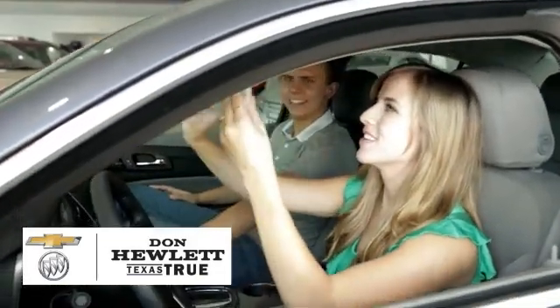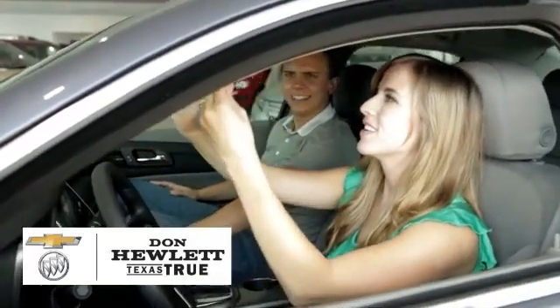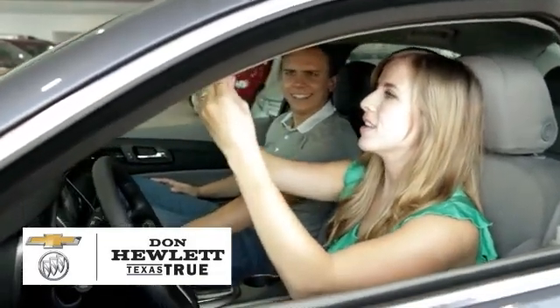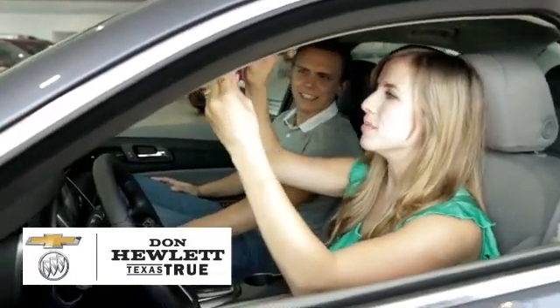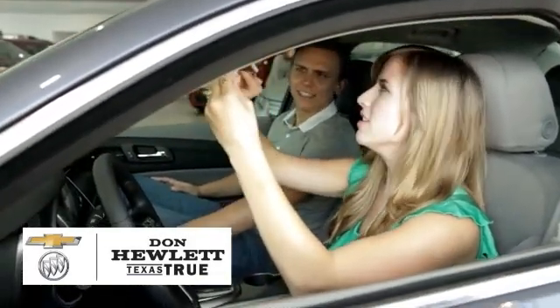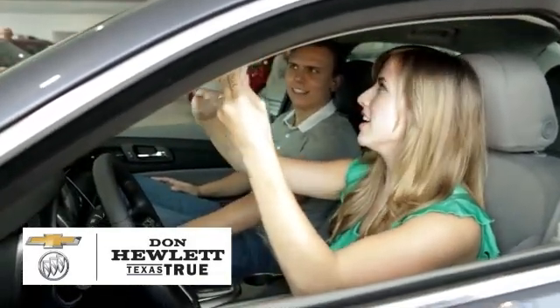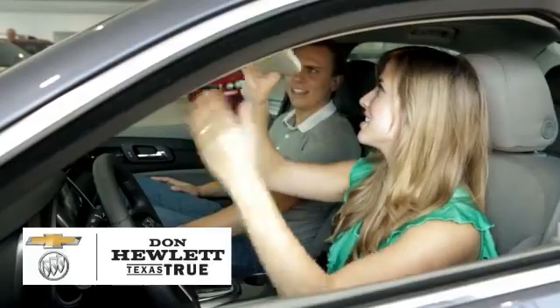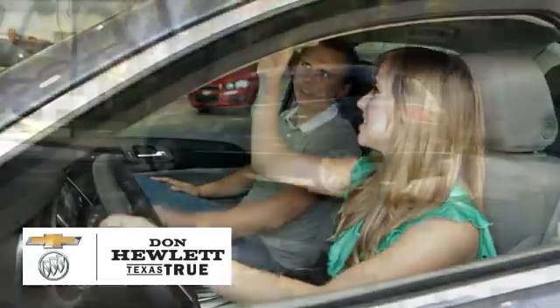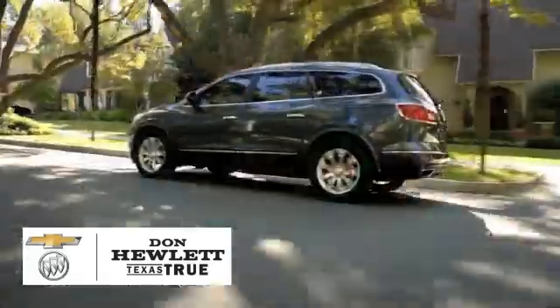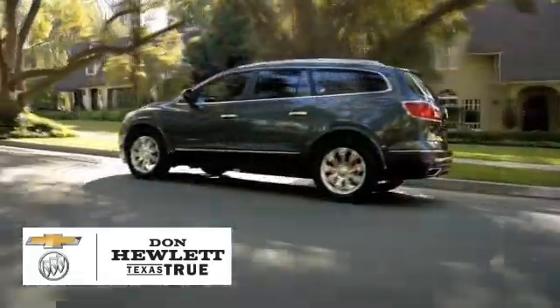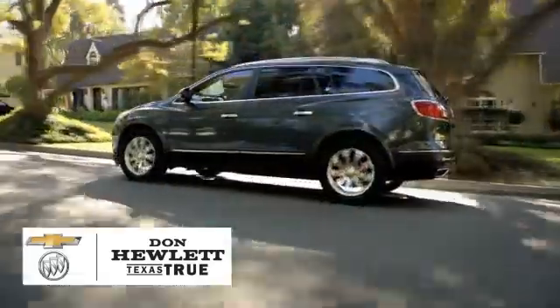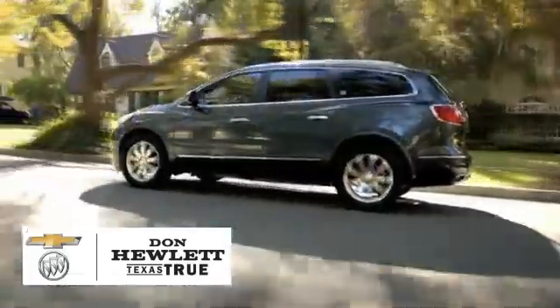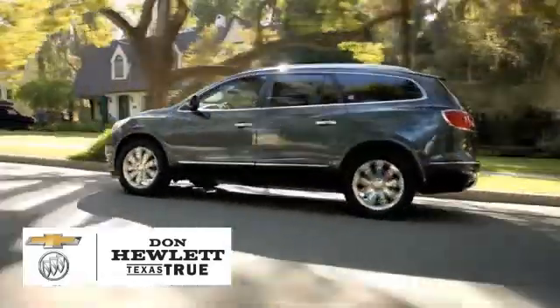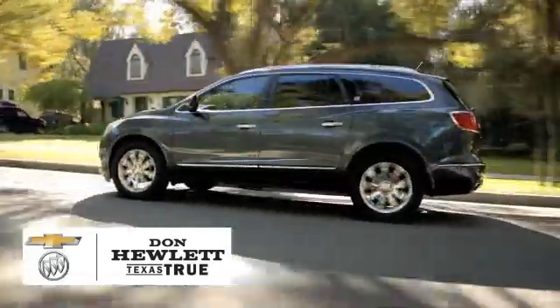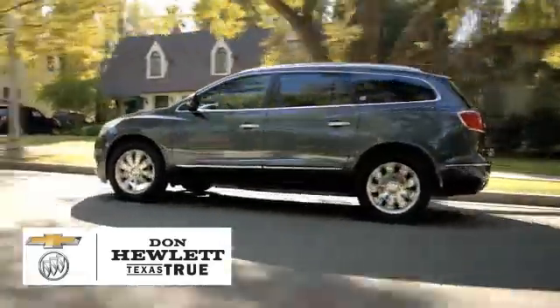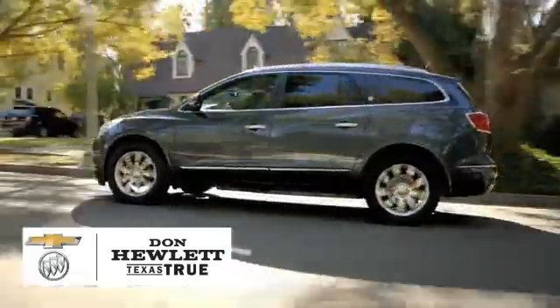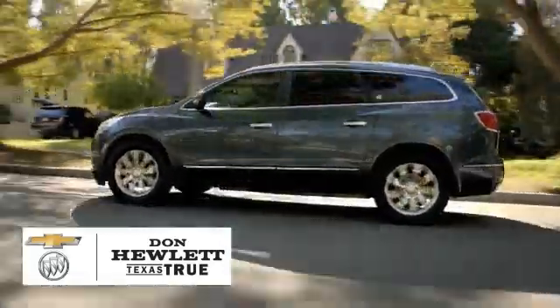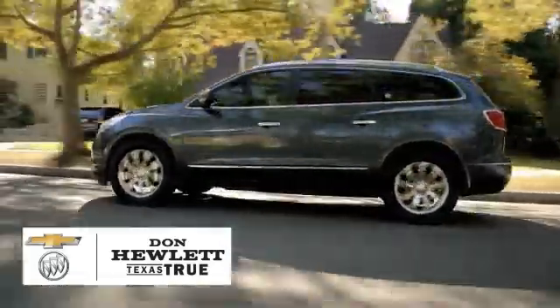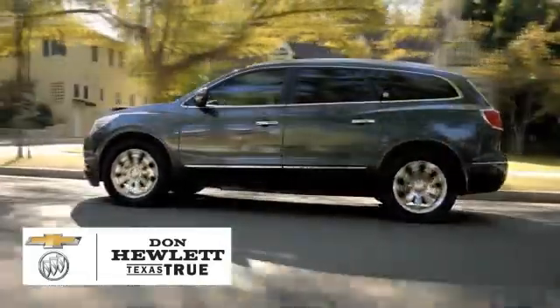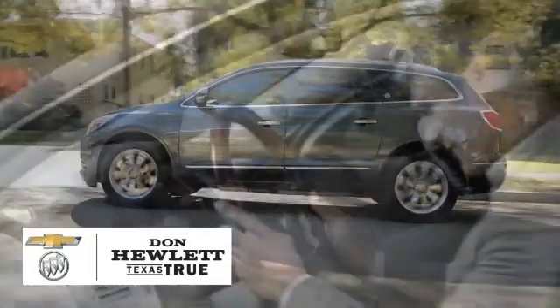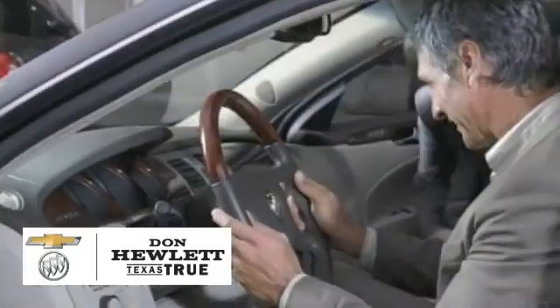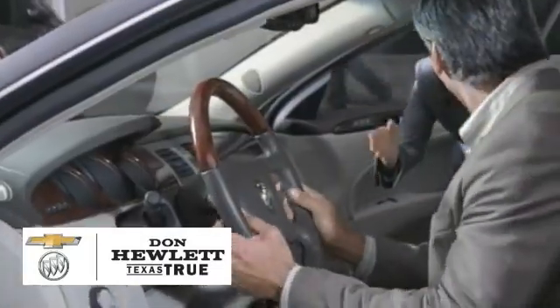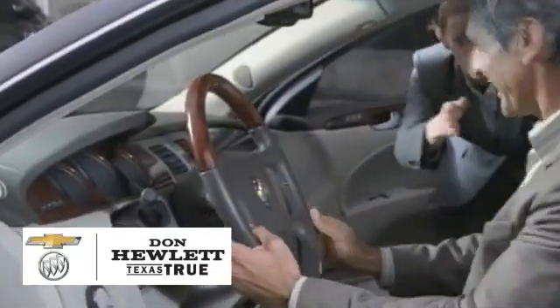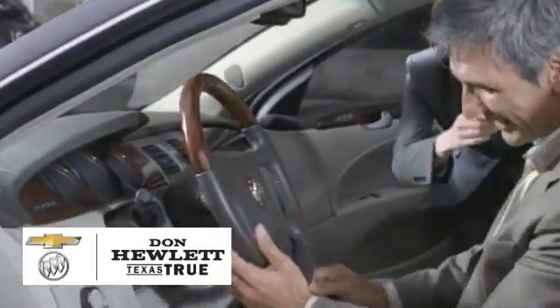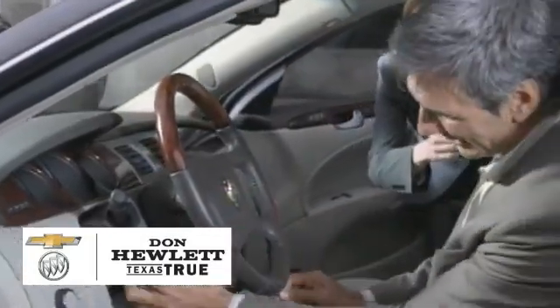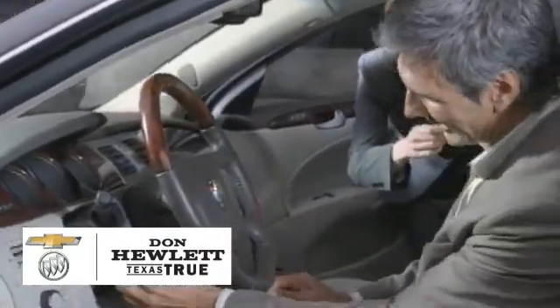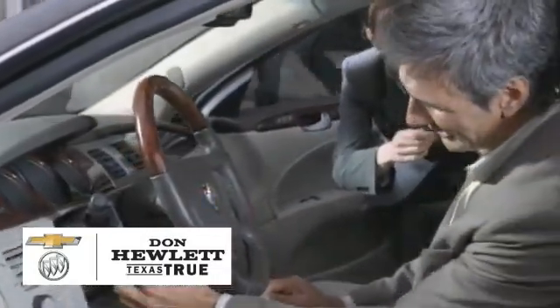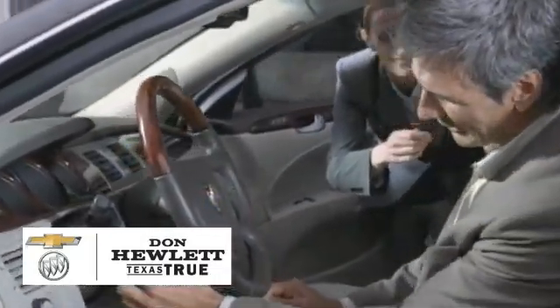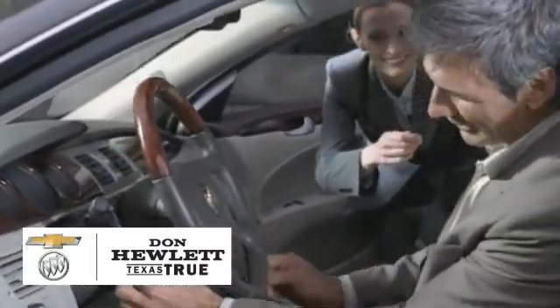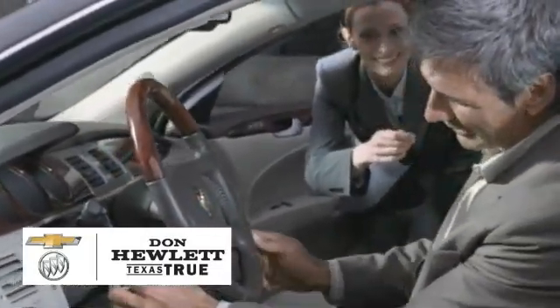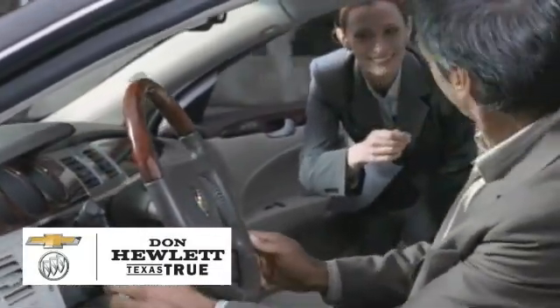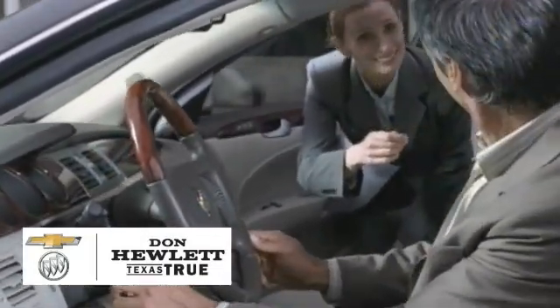Customer loyalty, pride, and attention to detail are just a few of the reasons car buyers visit us. Call, click, or stop in today and let our friendly professionals at Don Hewlett Chevrolet Buick exceed your expectations.